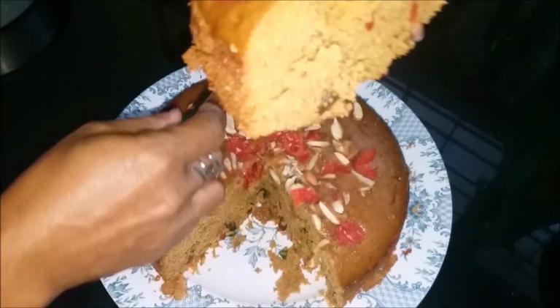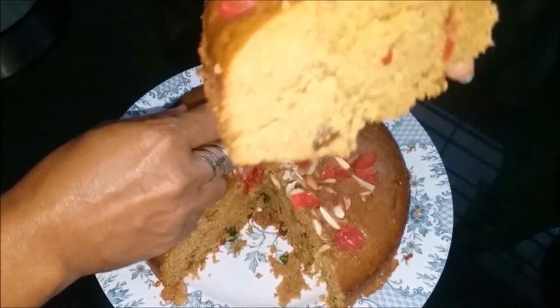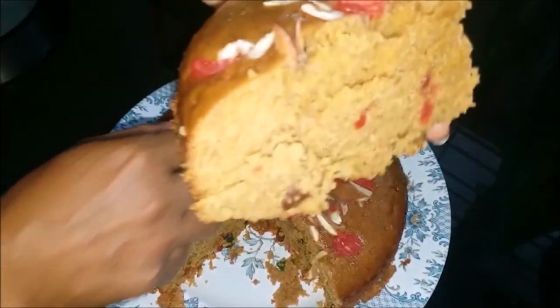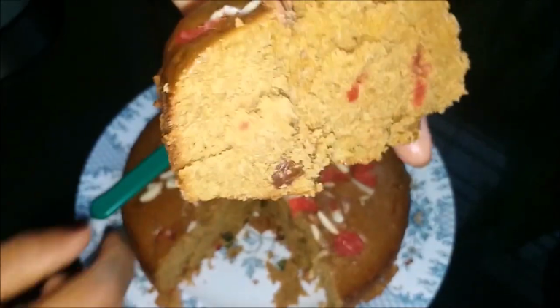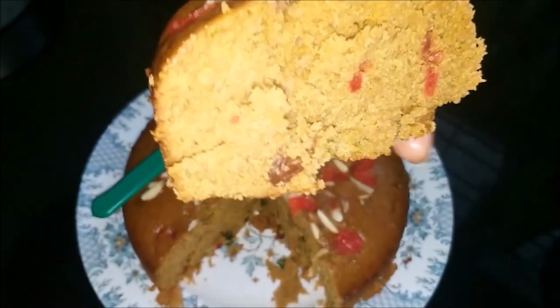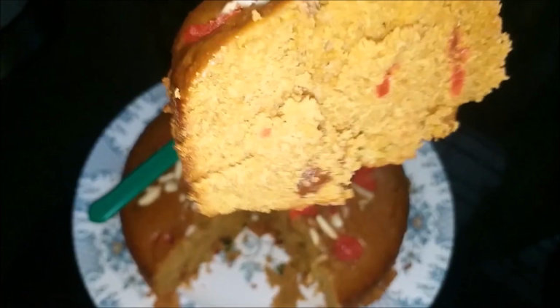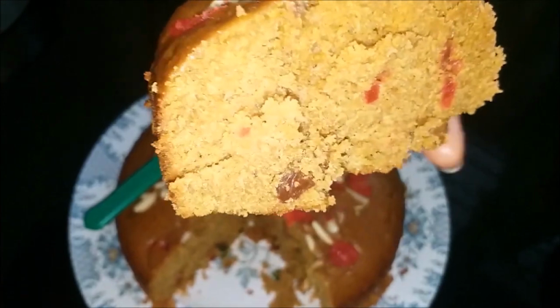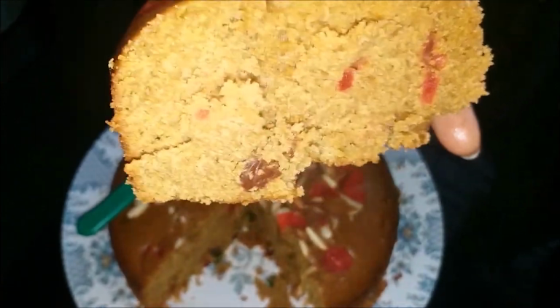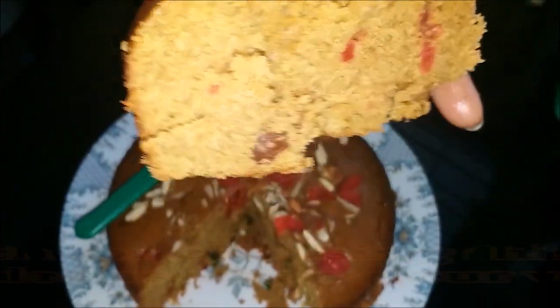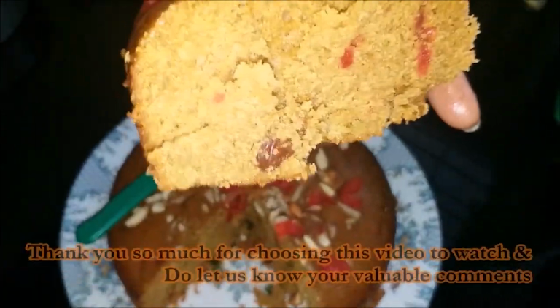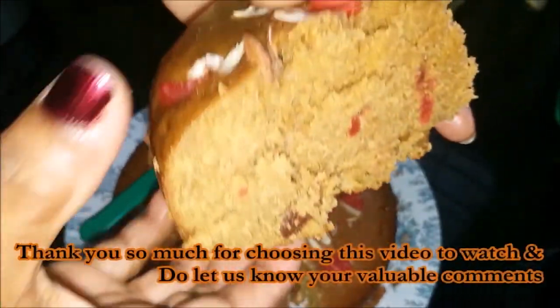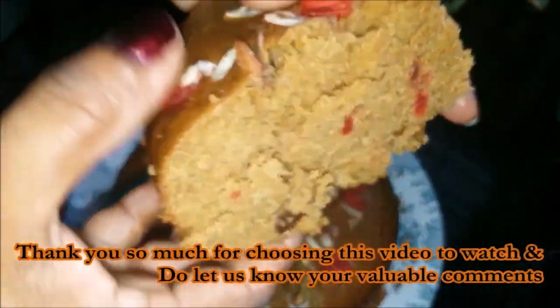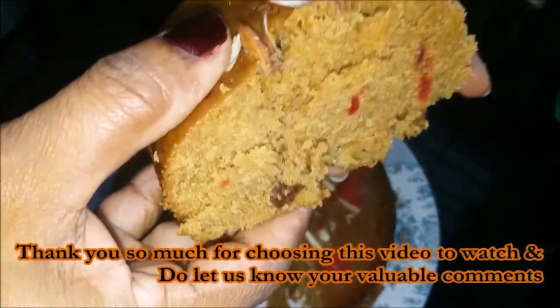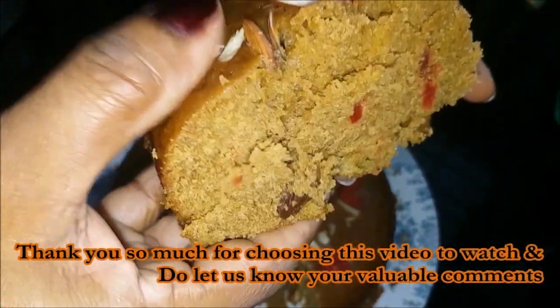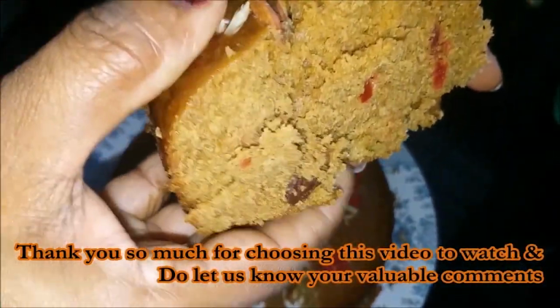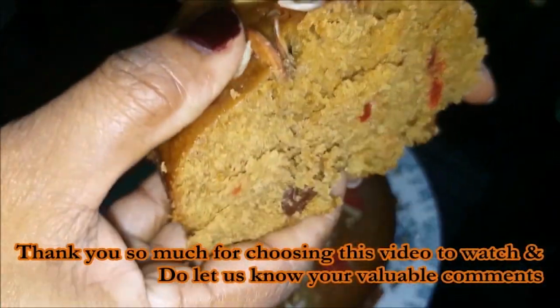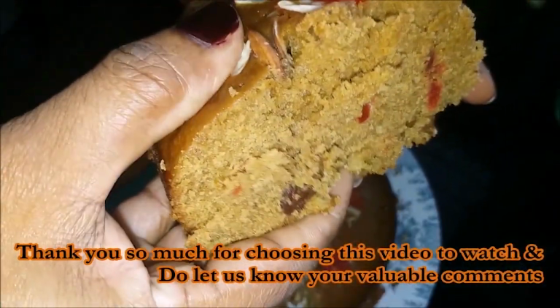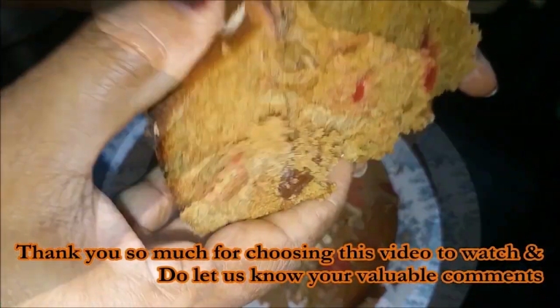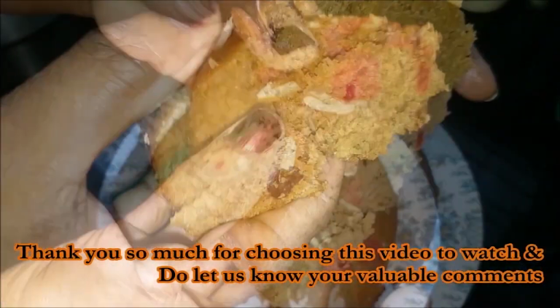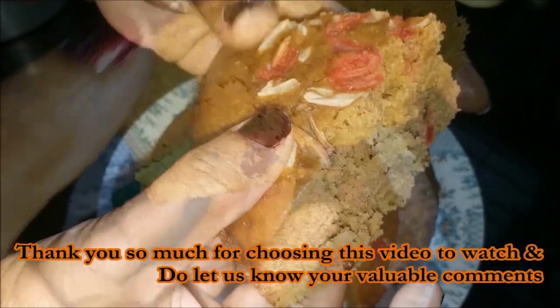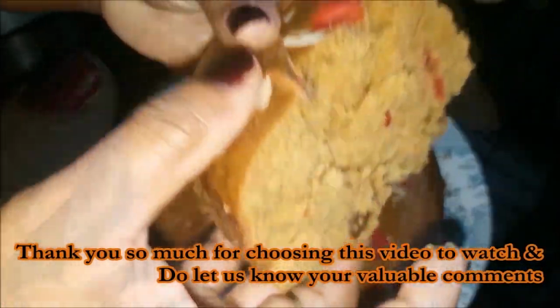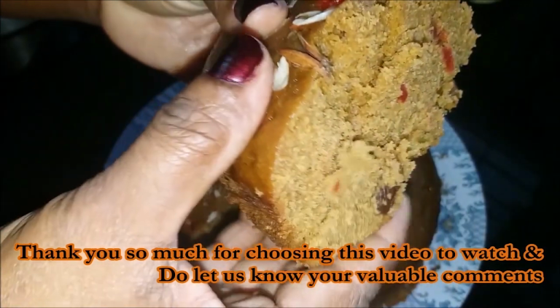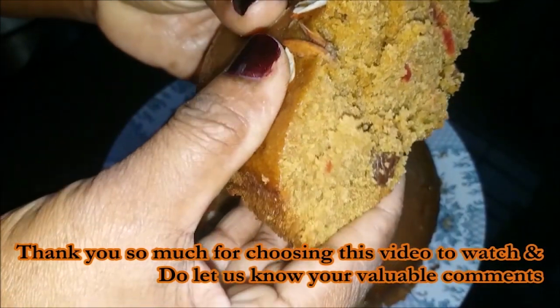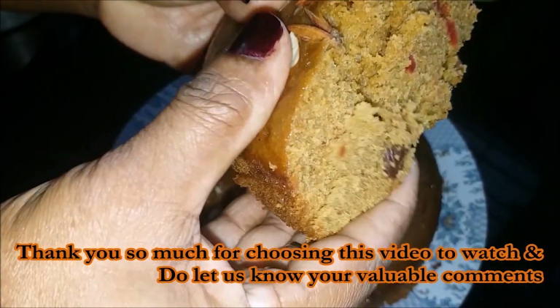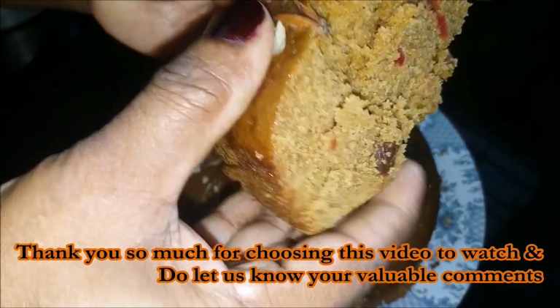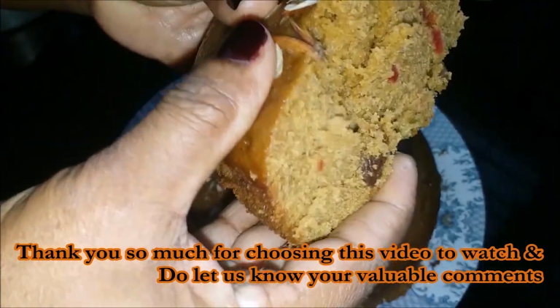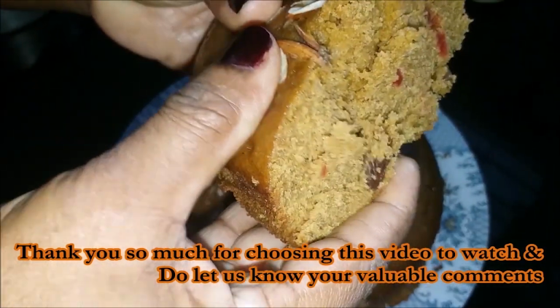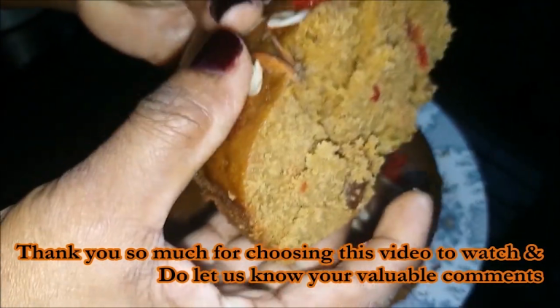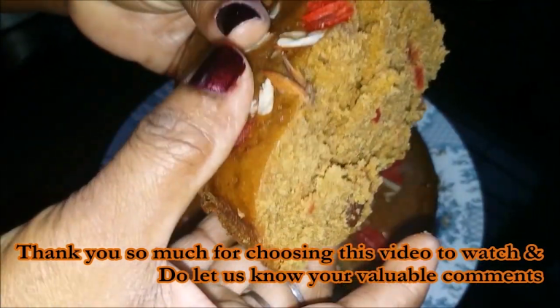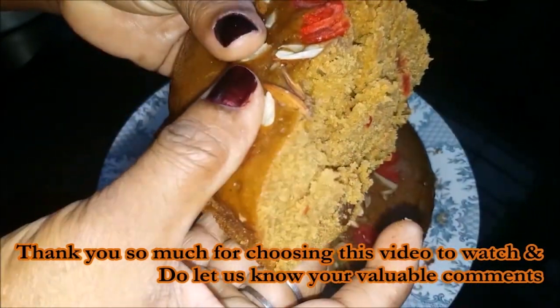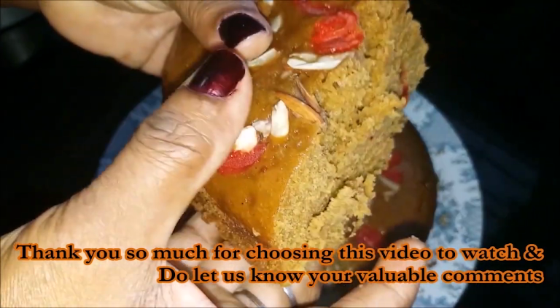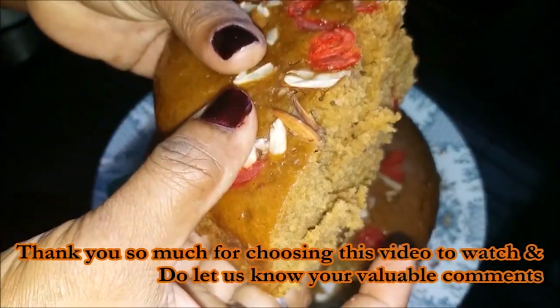It will be soft. Thank you for watching the last kitchen.